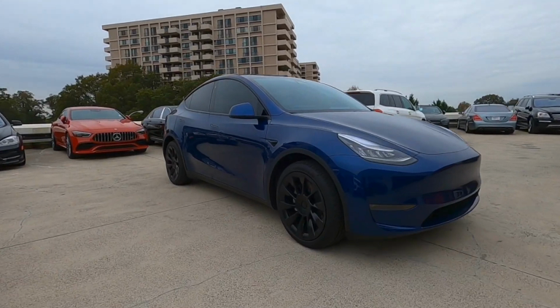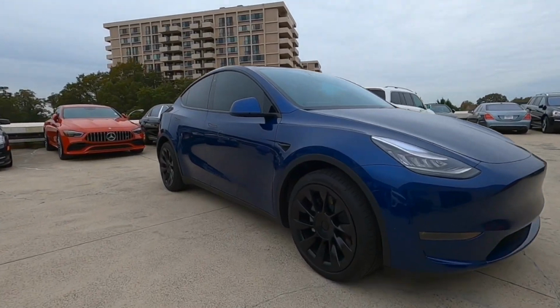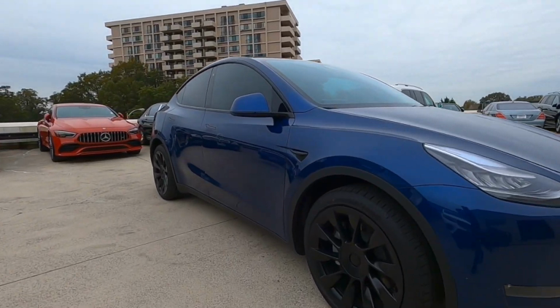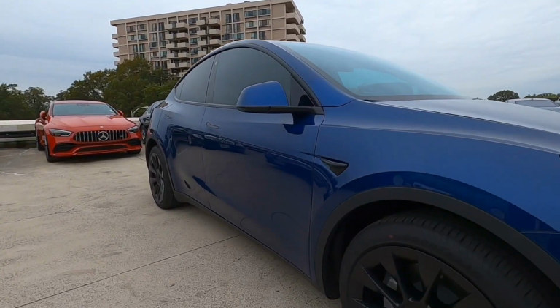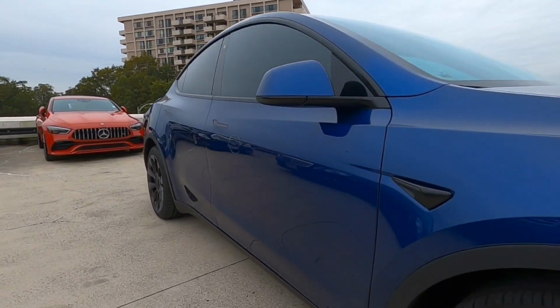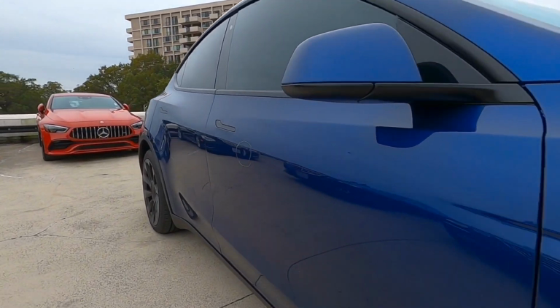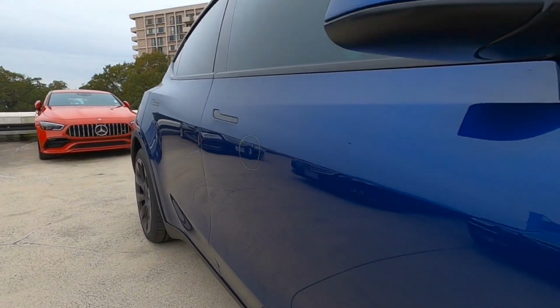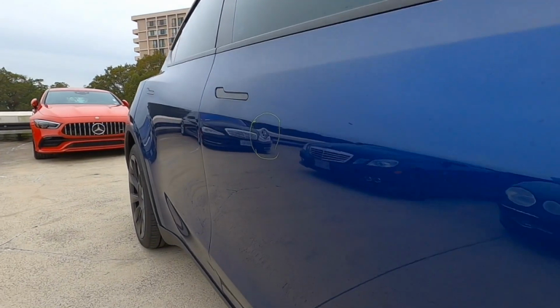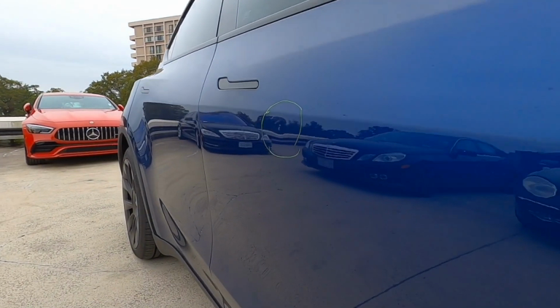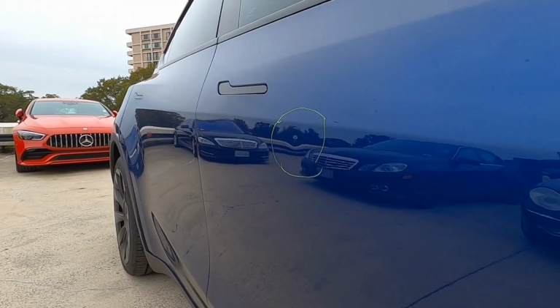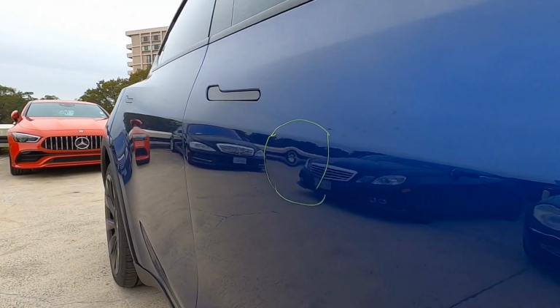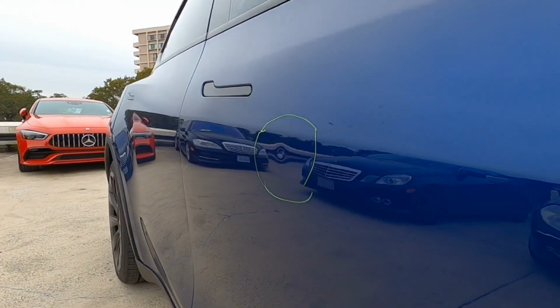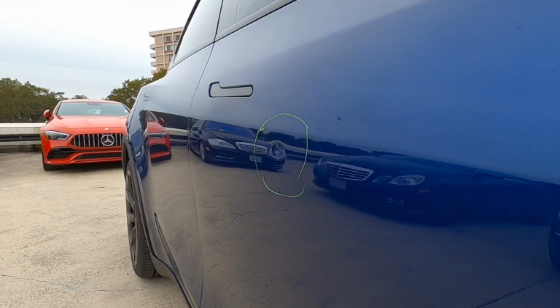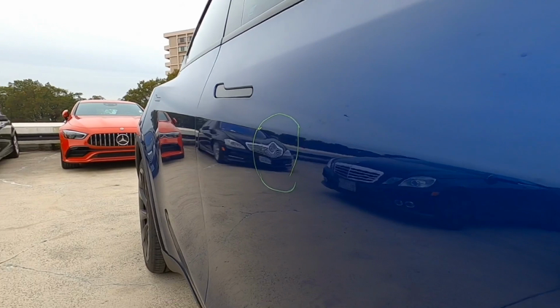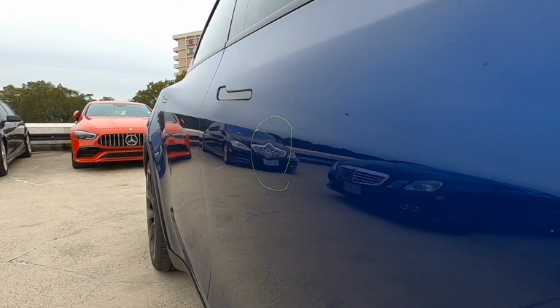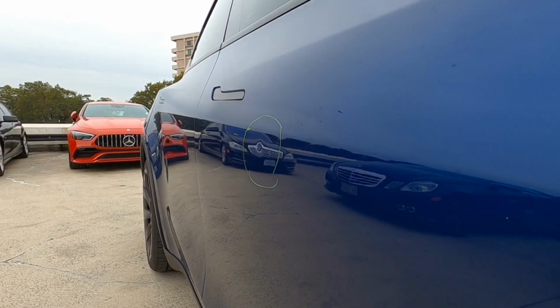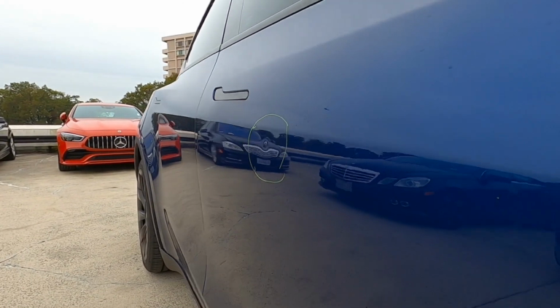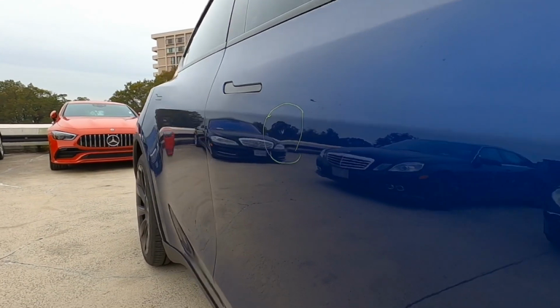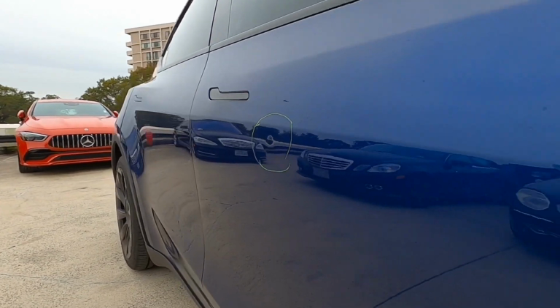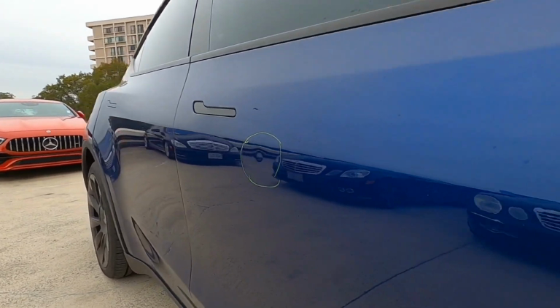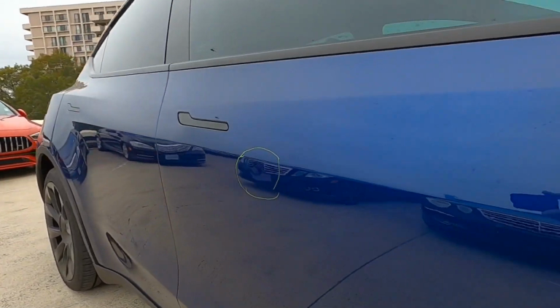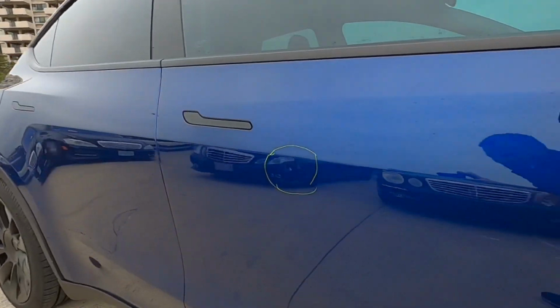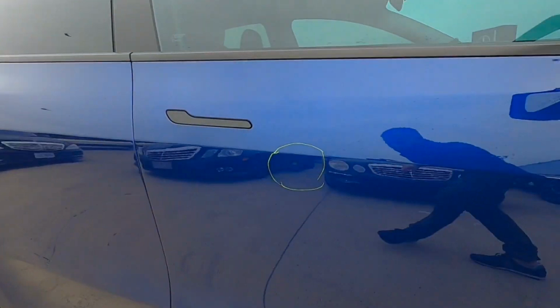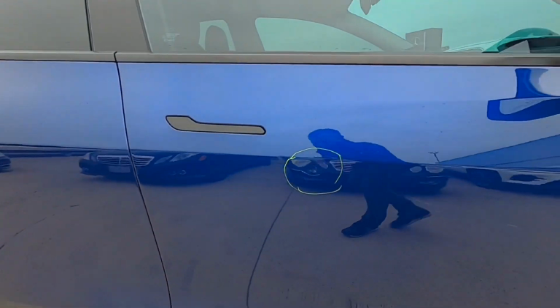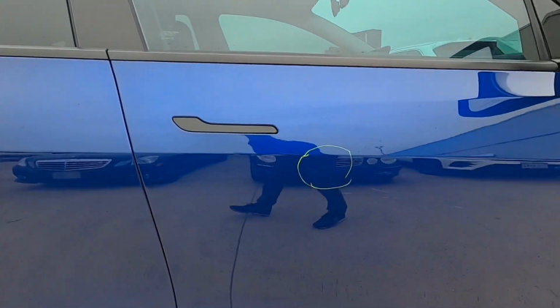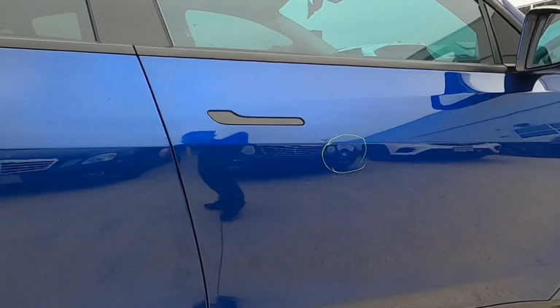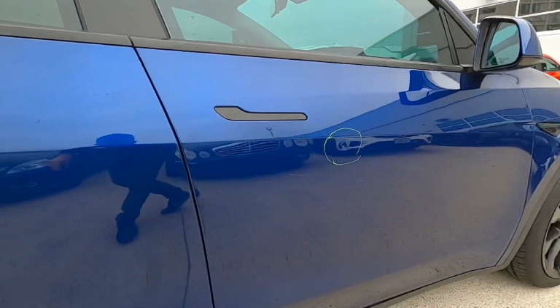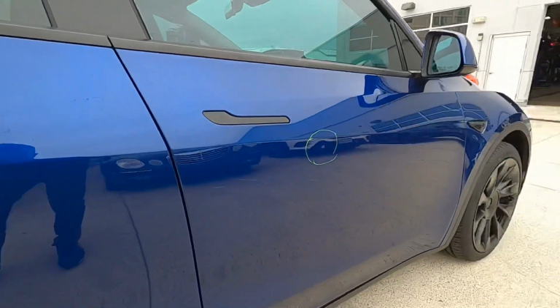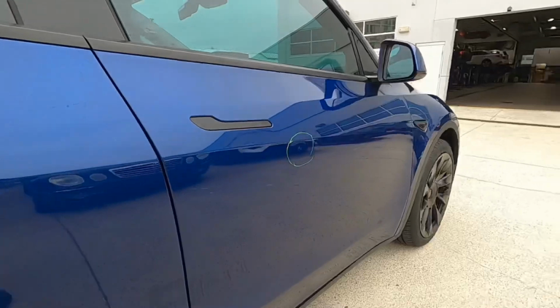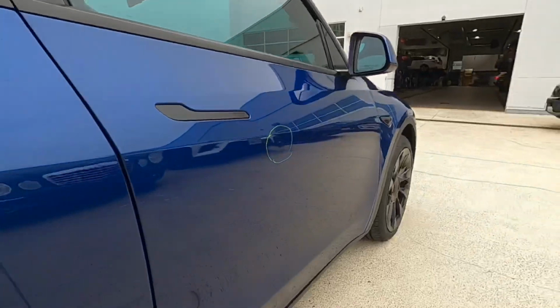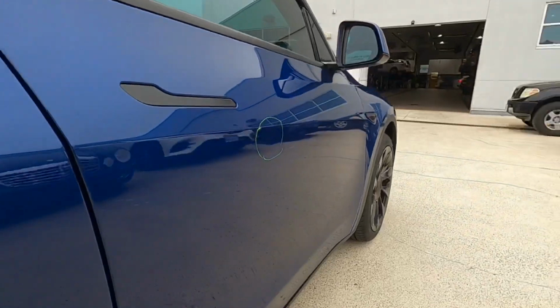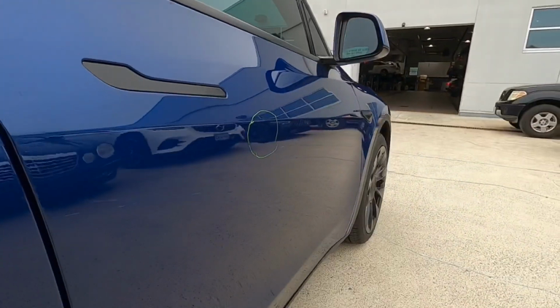We've got our first Tesla Model Y — worked on a bunch of Model 3s but this is the first Y. This dent is right below the body line; if it was on that body line it would be much more challenging.